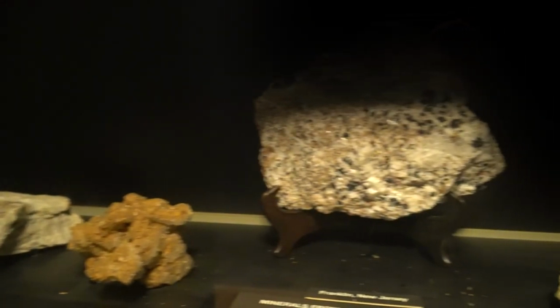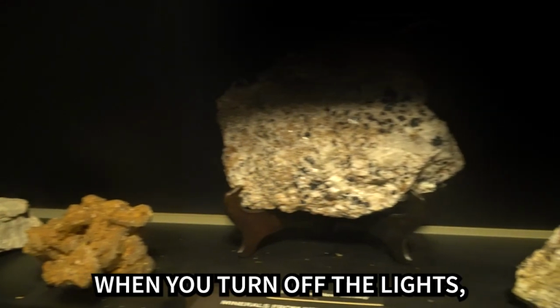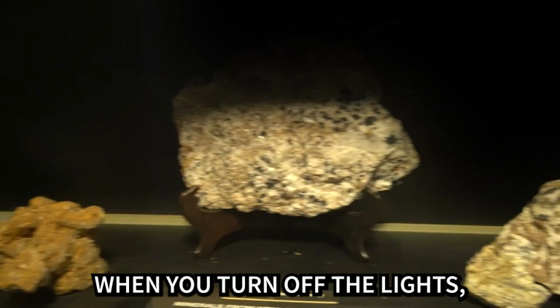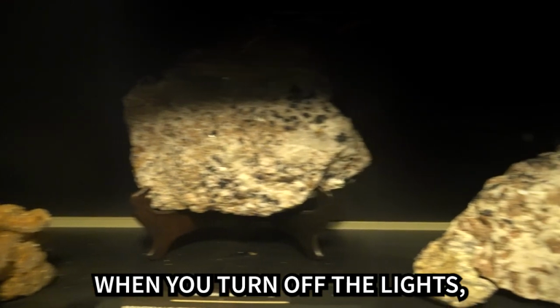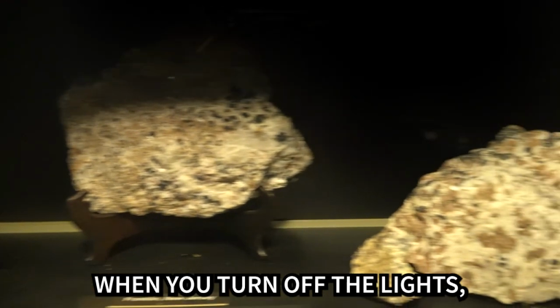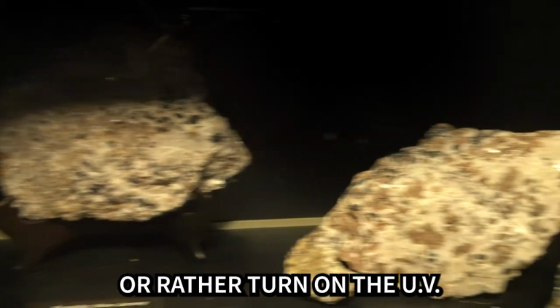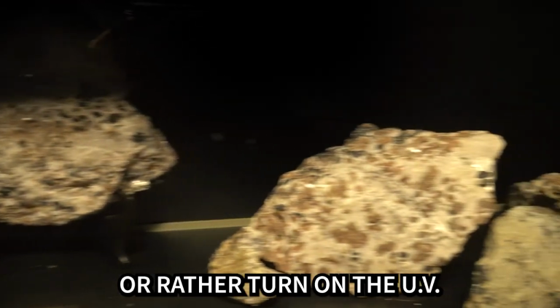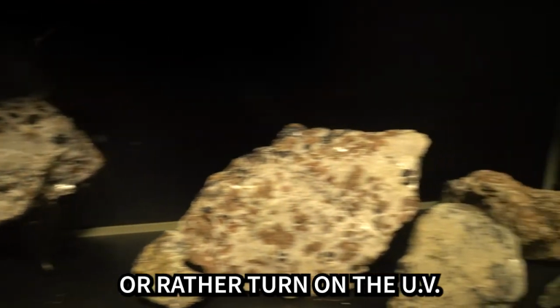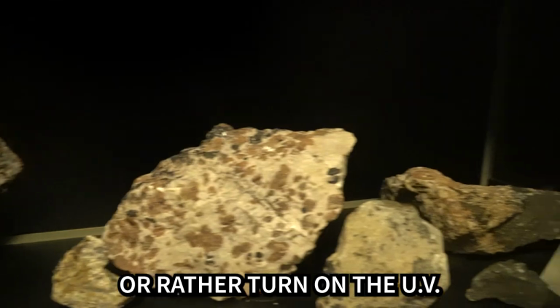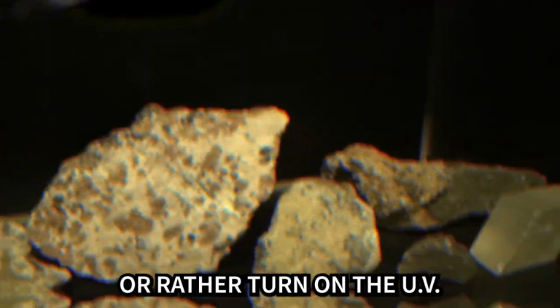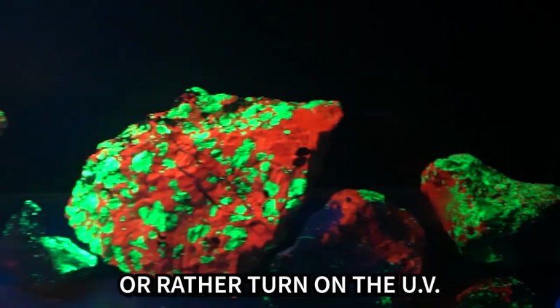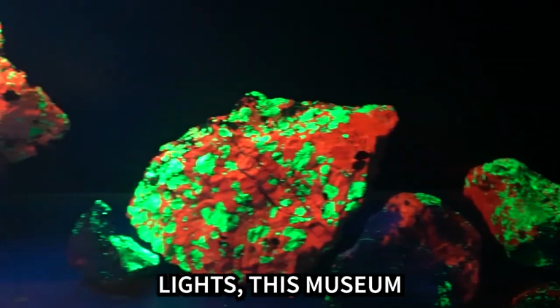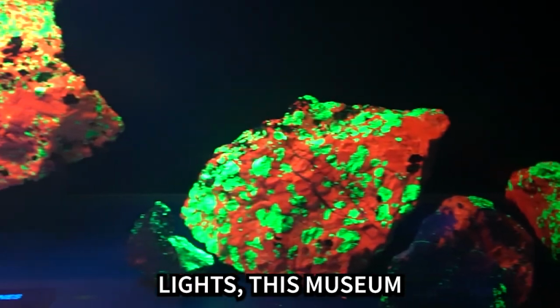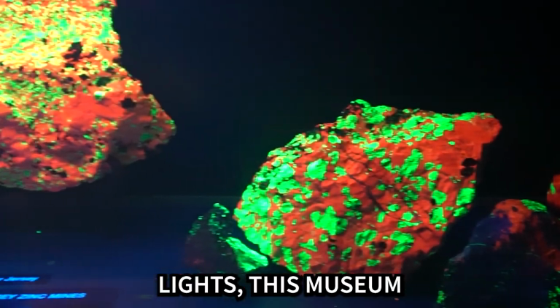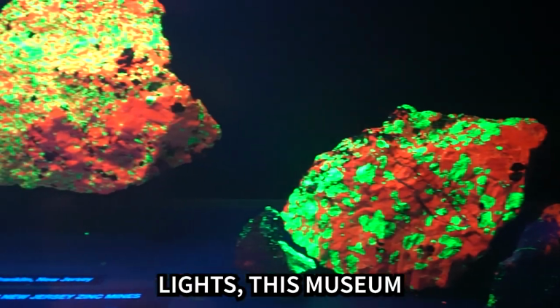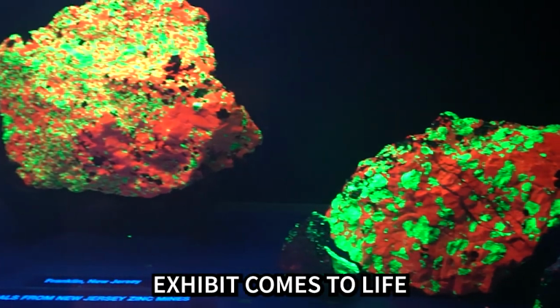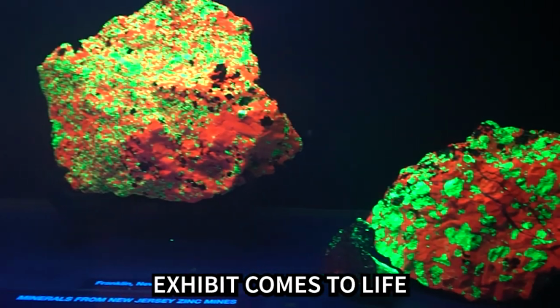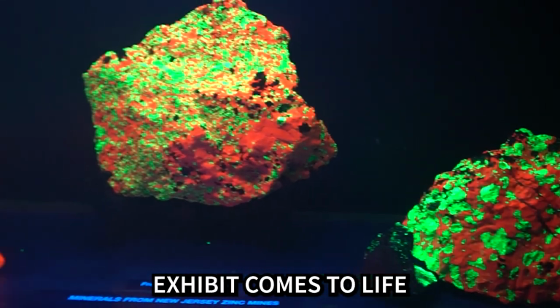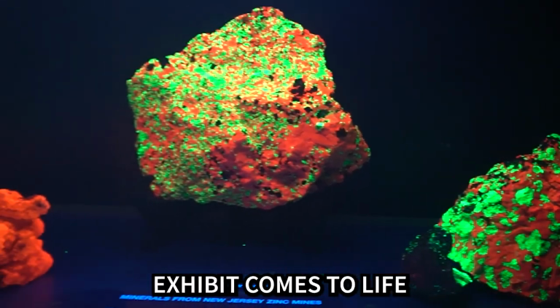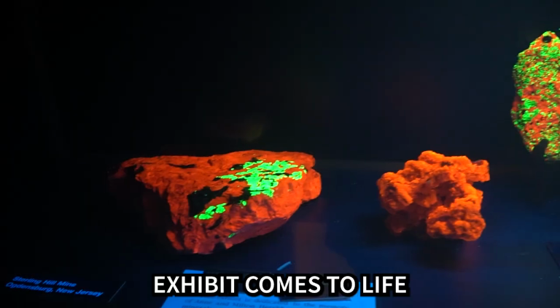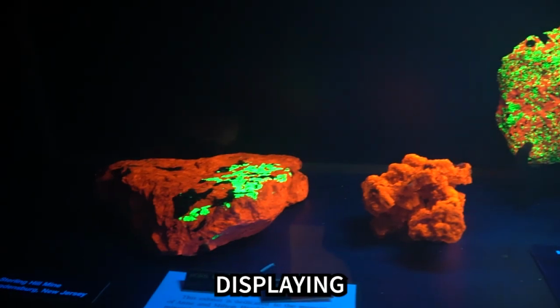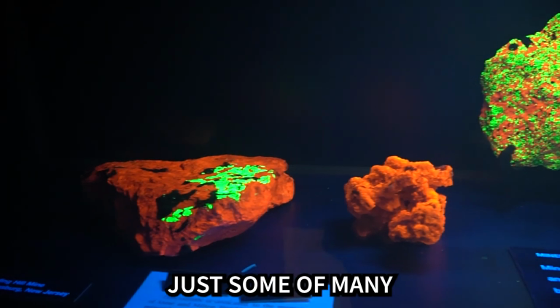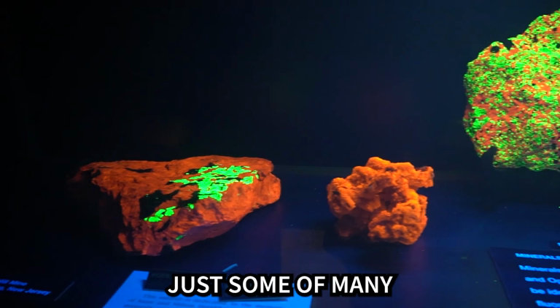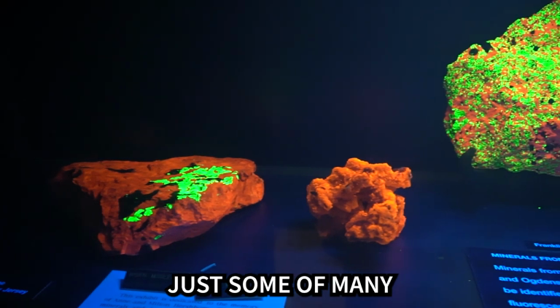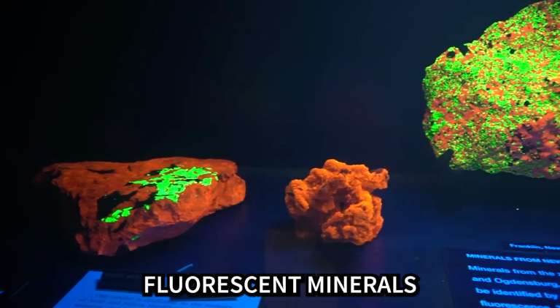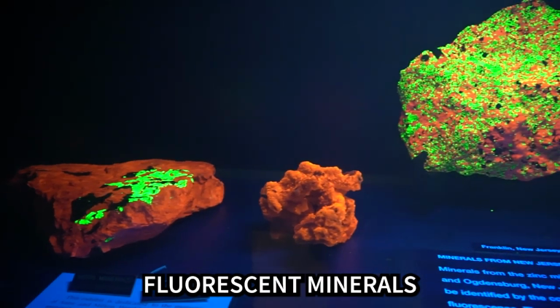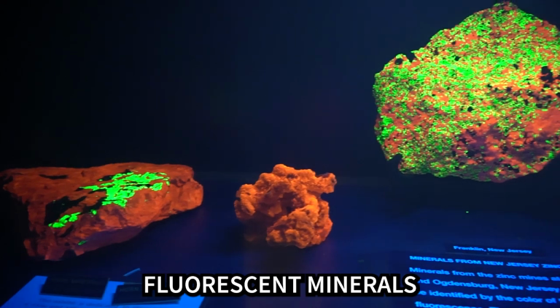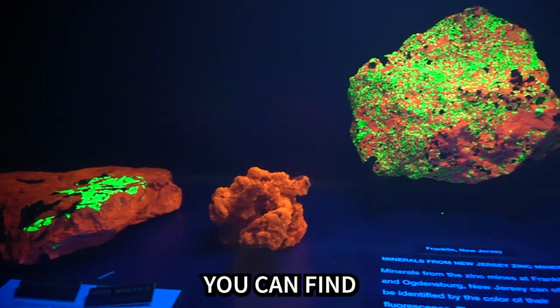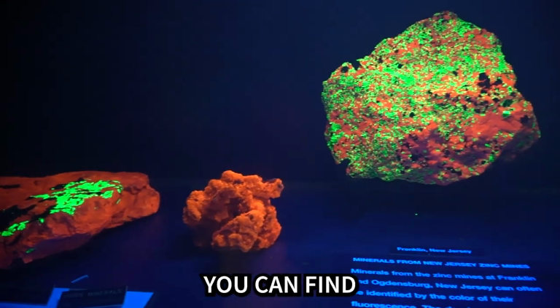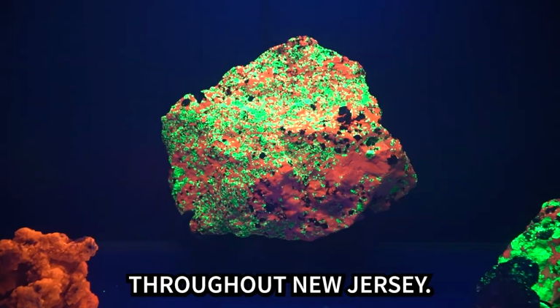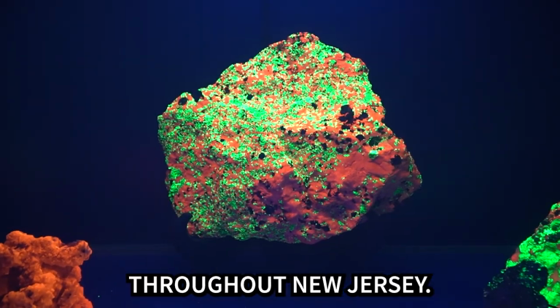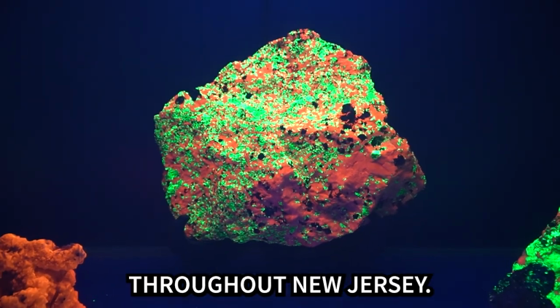When you turn off the lights — or rather turn on the UV lights — this museum exhibit comes to life, displaying just some of the many fluorescent minerals you can find throughout New Jersey.